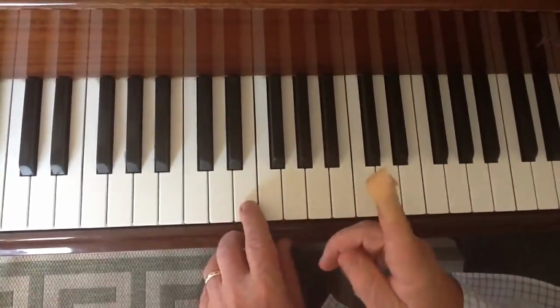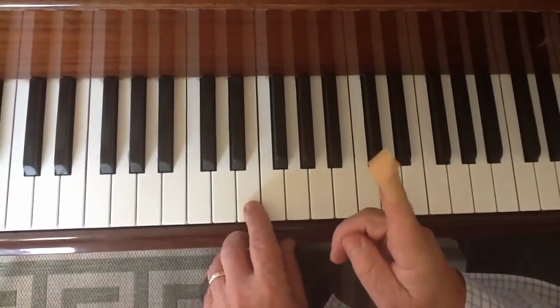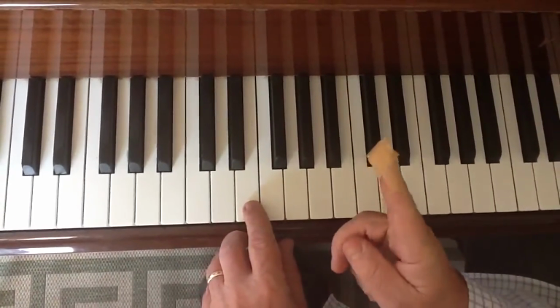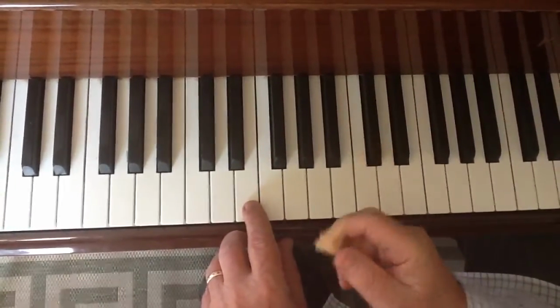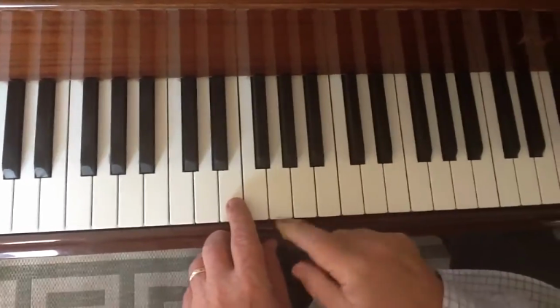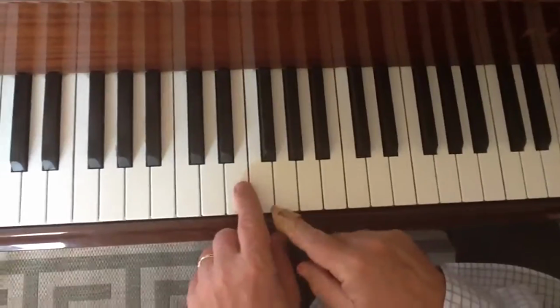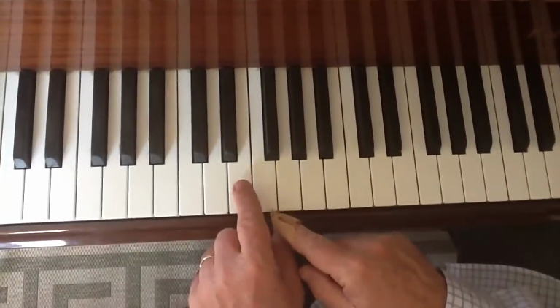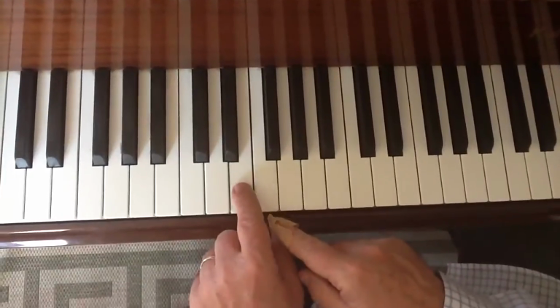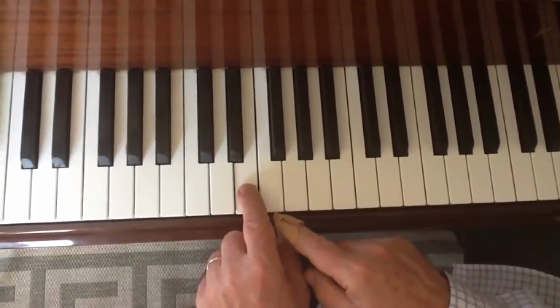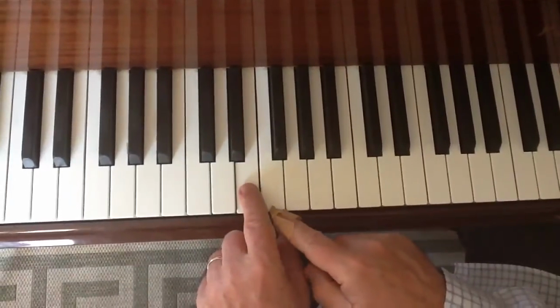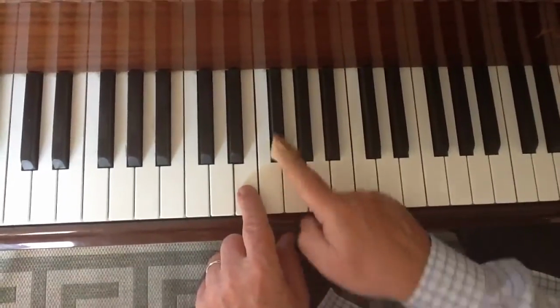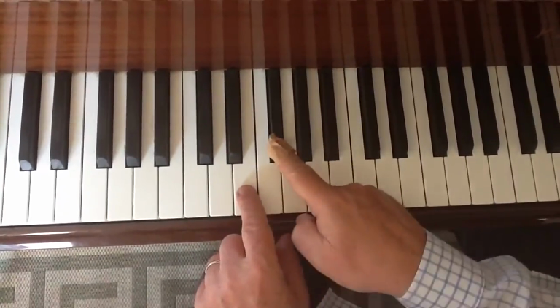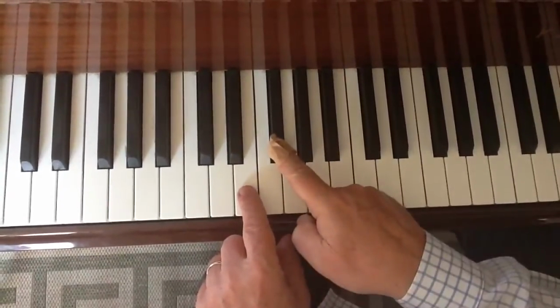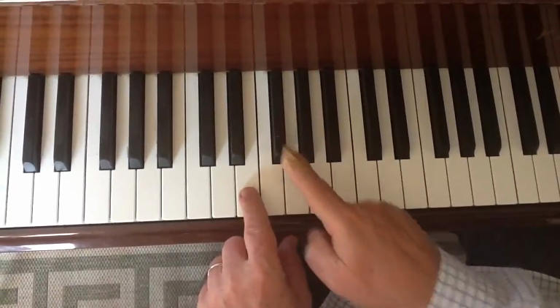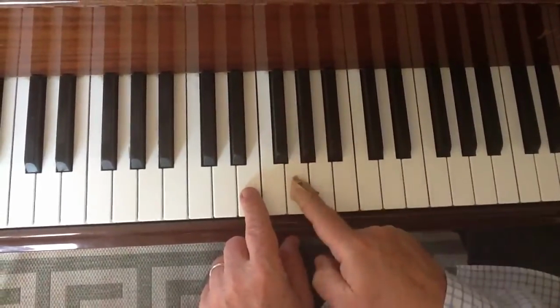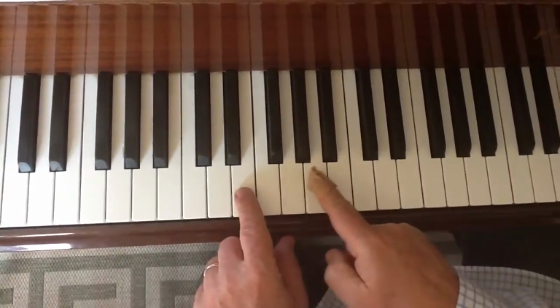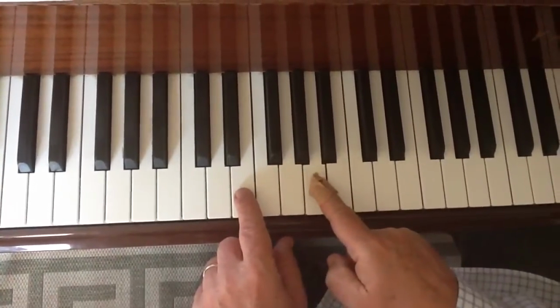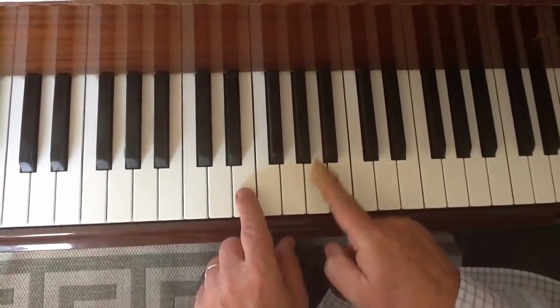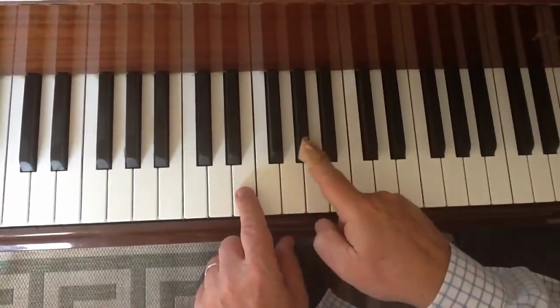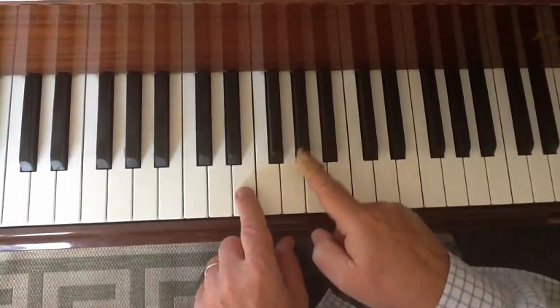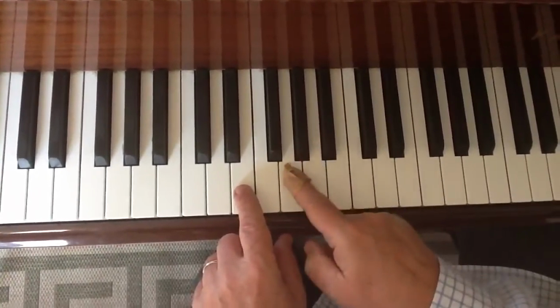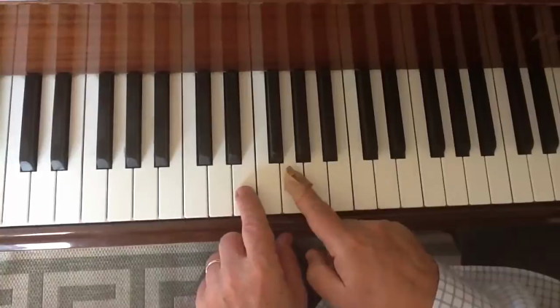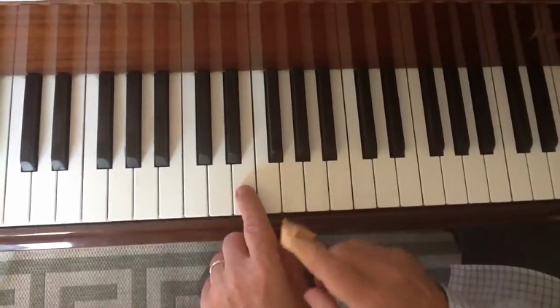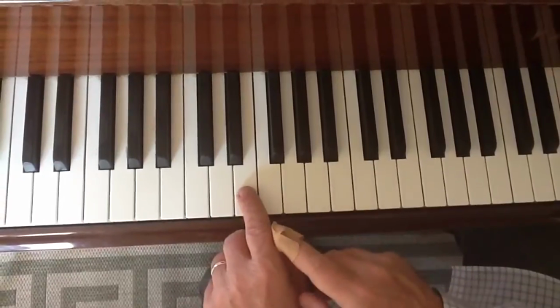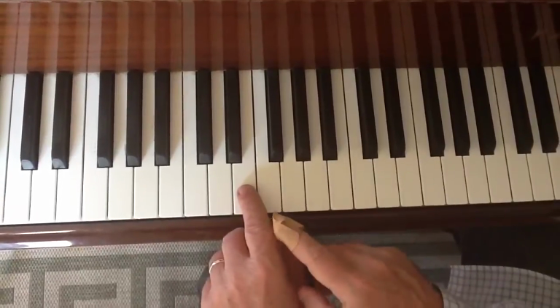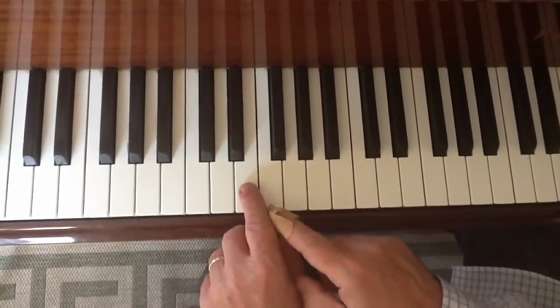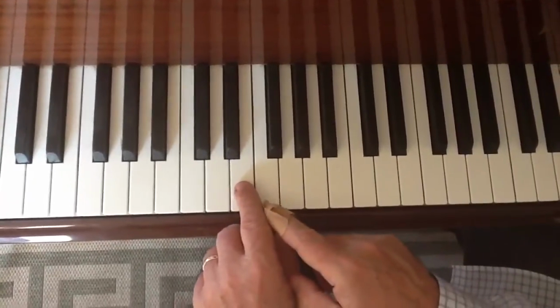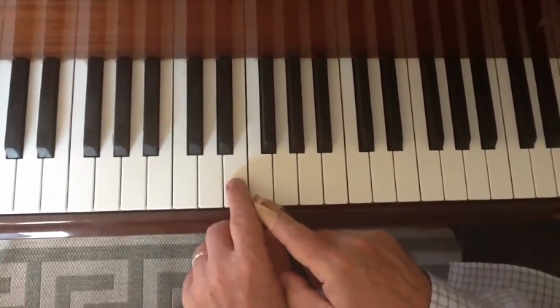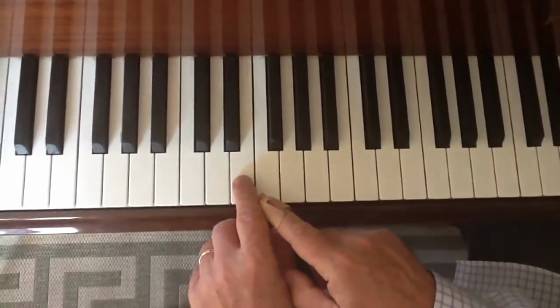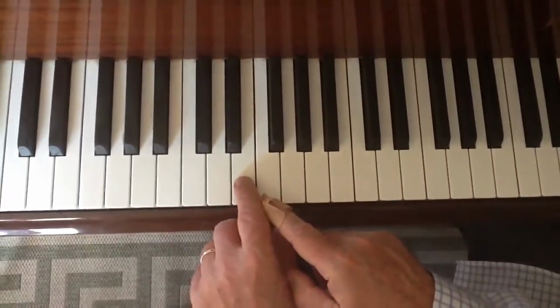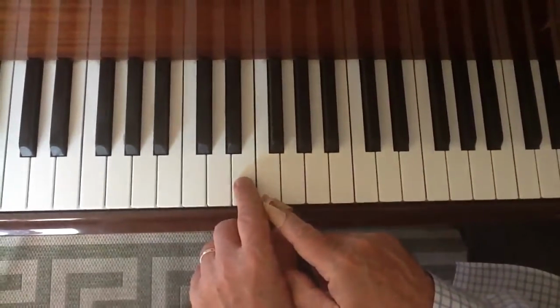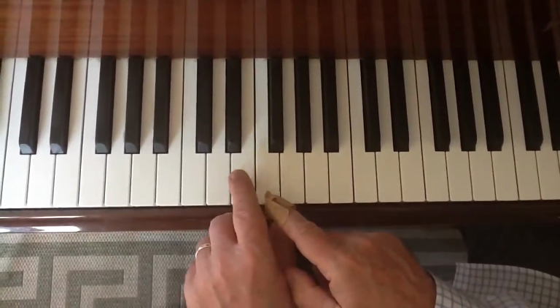Sorry about the sore finger here. We've got an E, F sharp, G, A, and a G sharp at the end. There are only eight notes in it, and this is how you do it. You do two E's,